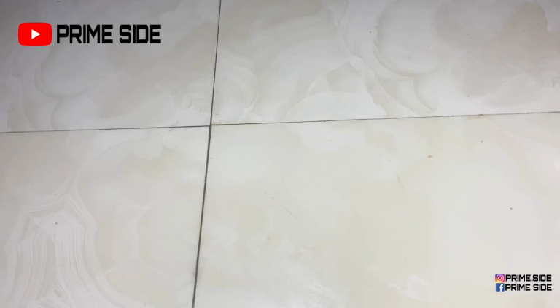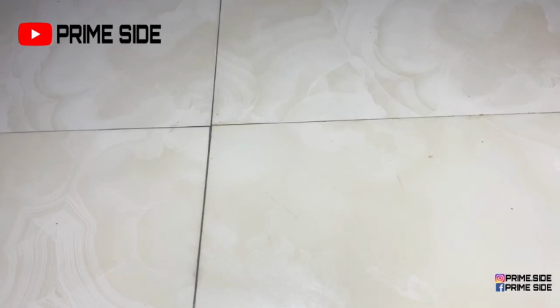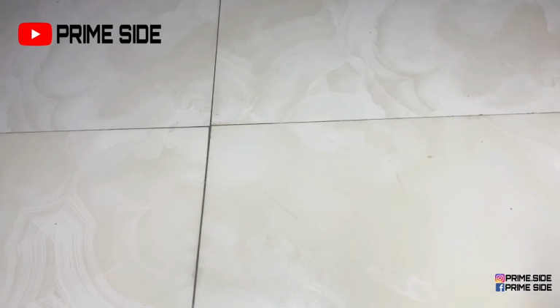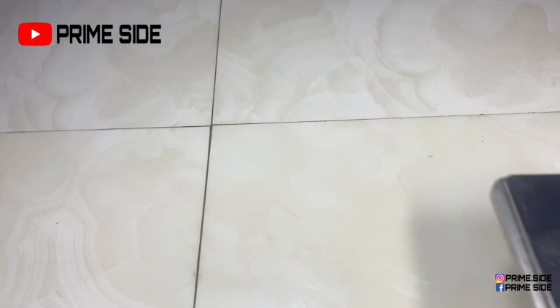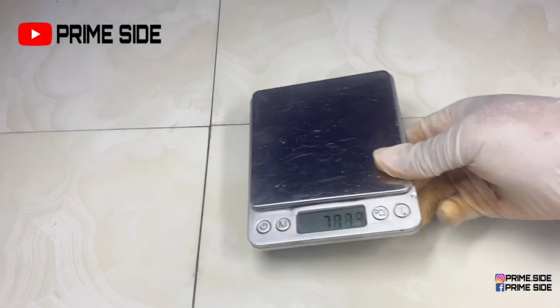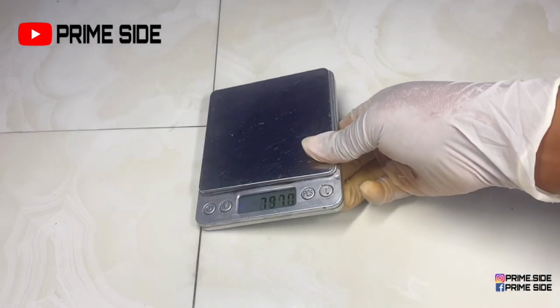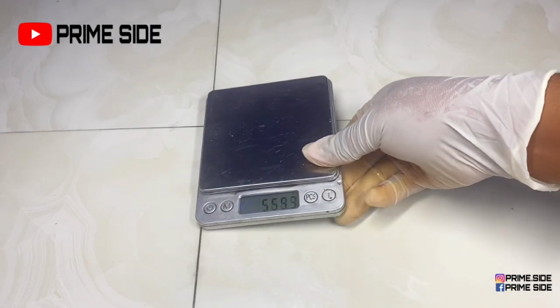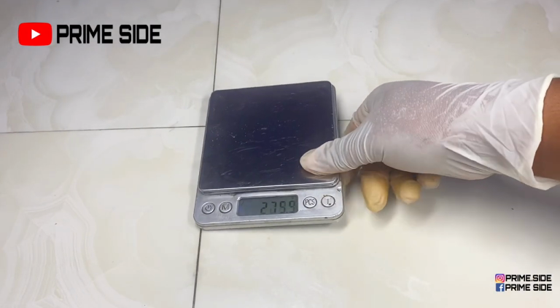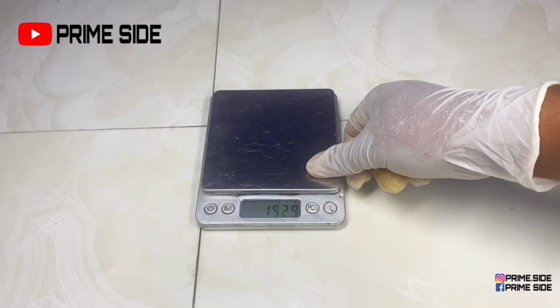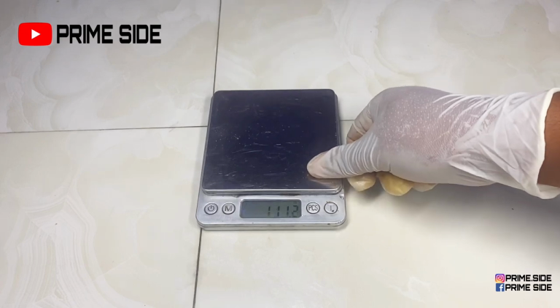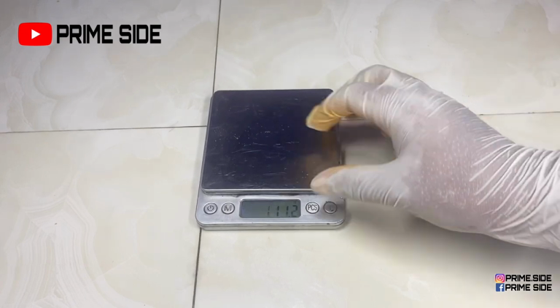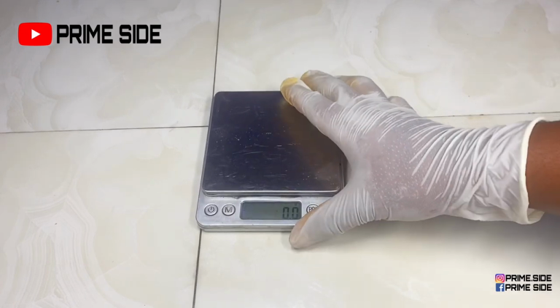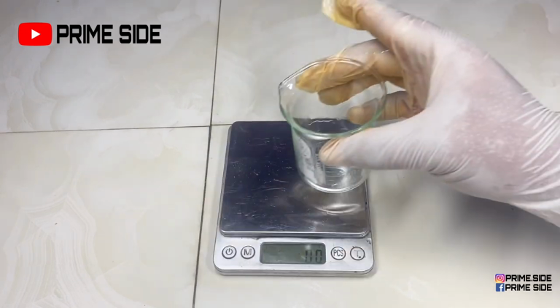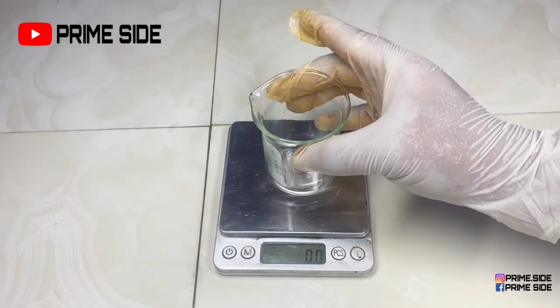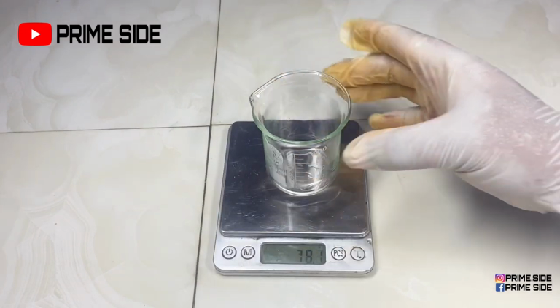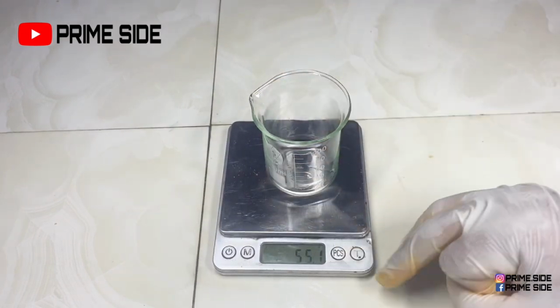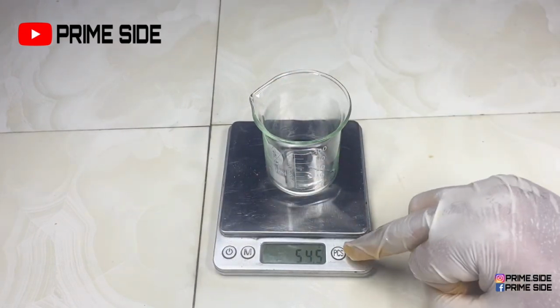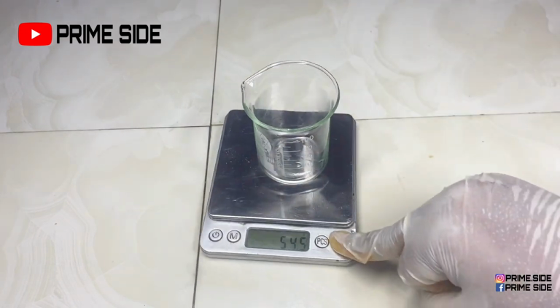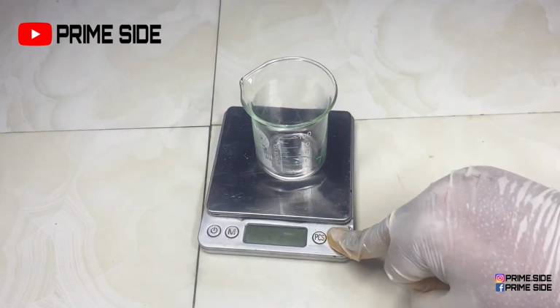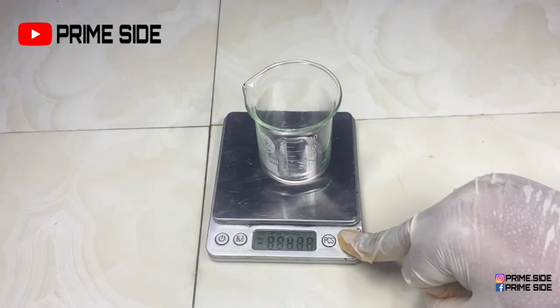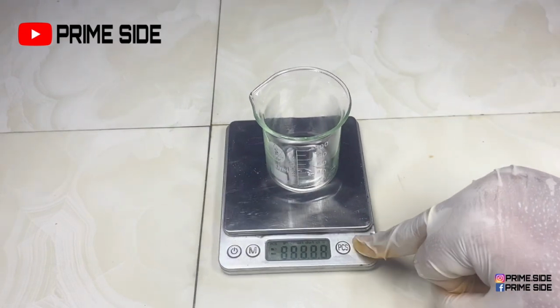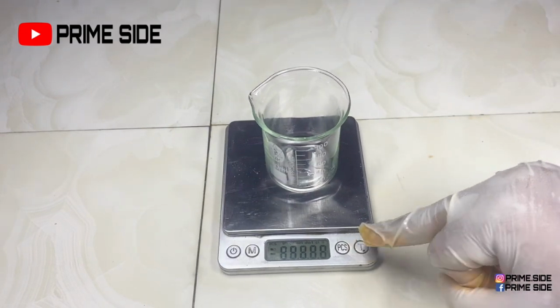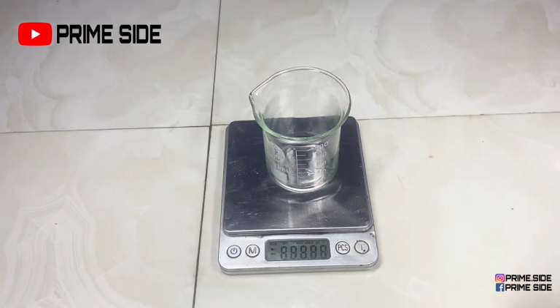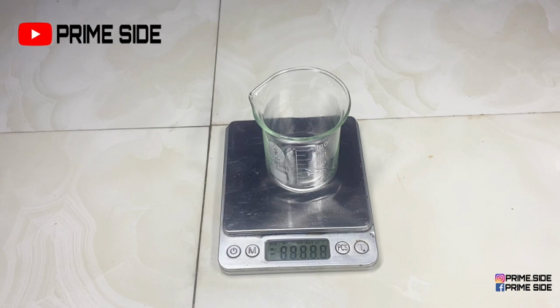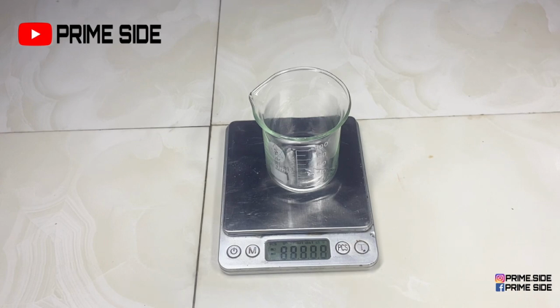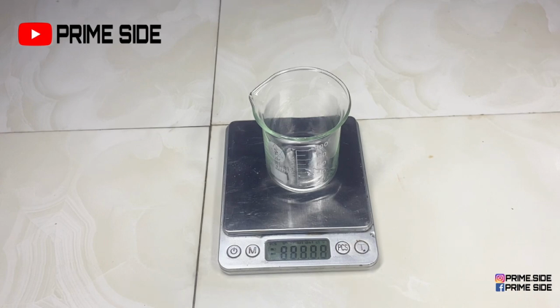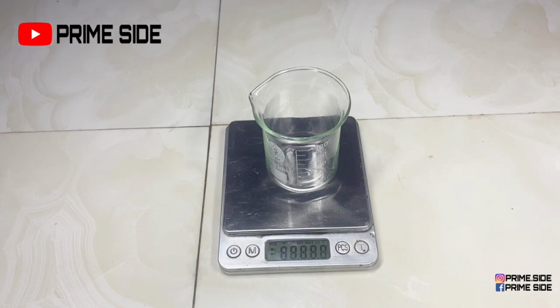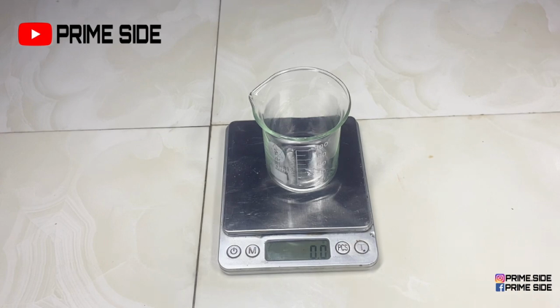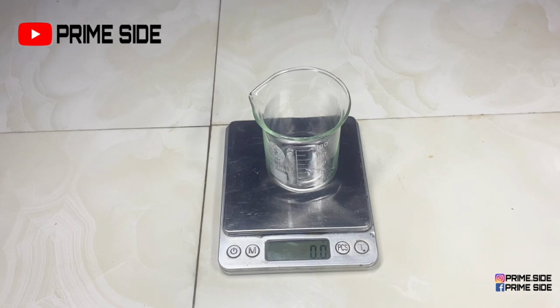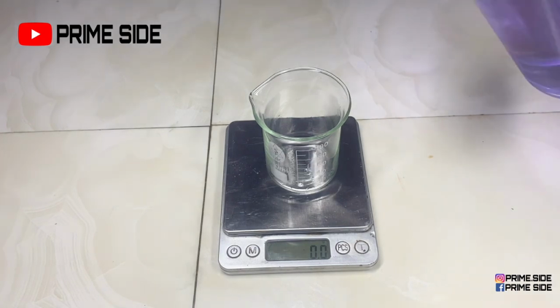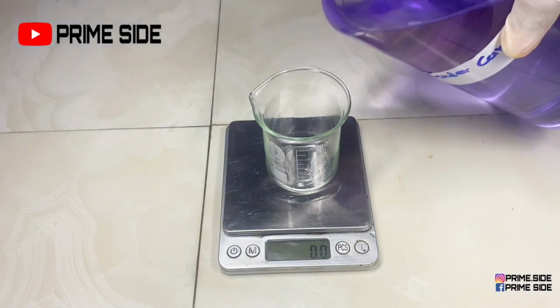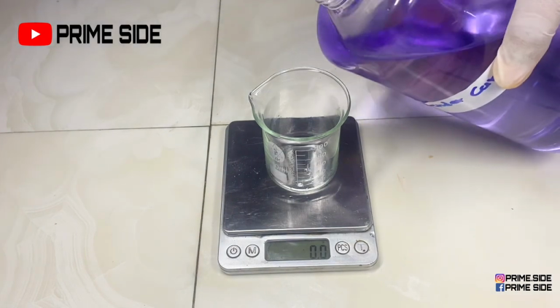Hey guys, welcome back to Prime Side. On a quick one here, we're going to be making a rosehip face oil that can be used by normal skin and dry skin, and also to gradually lighten the skin.